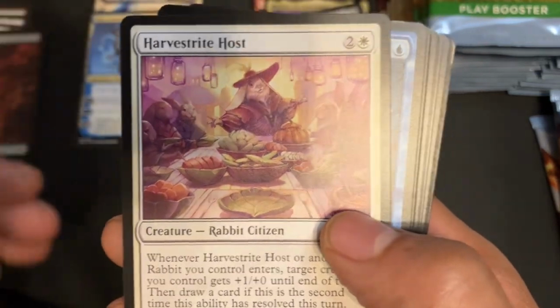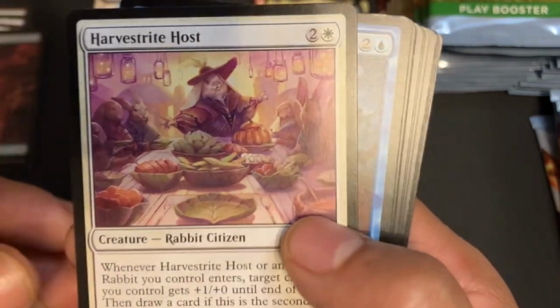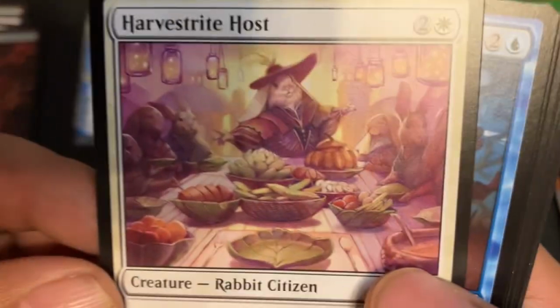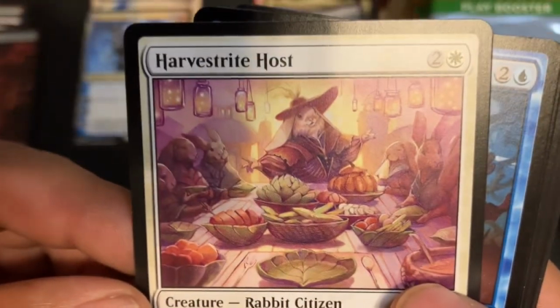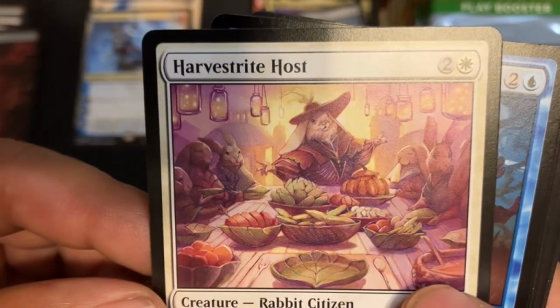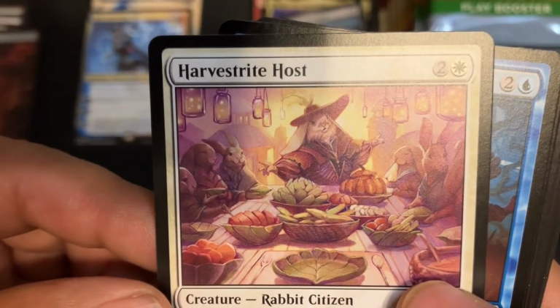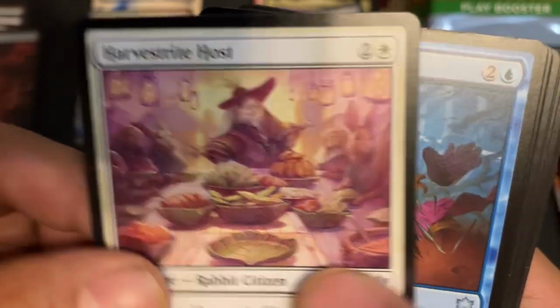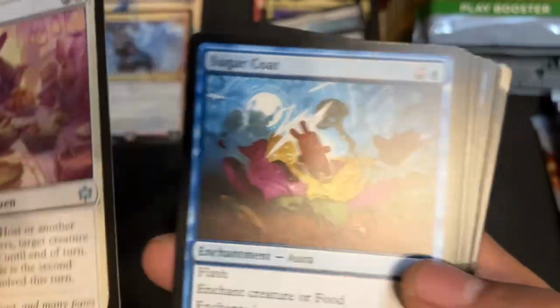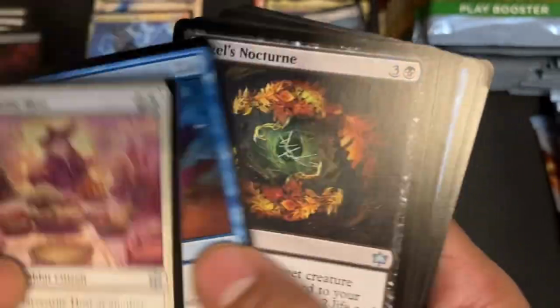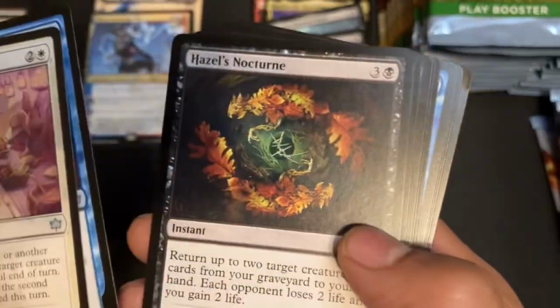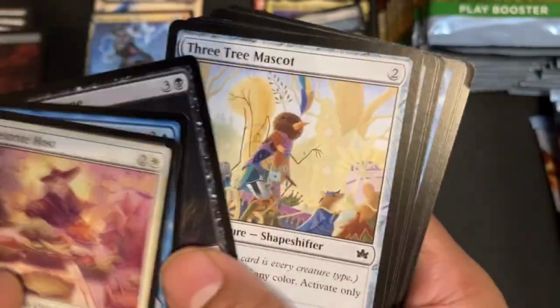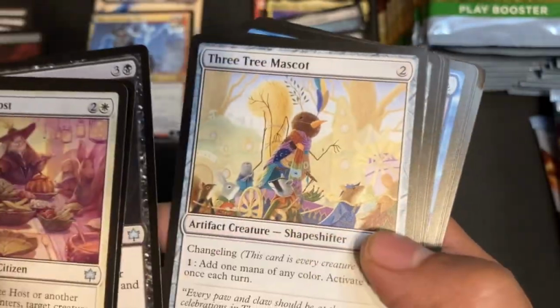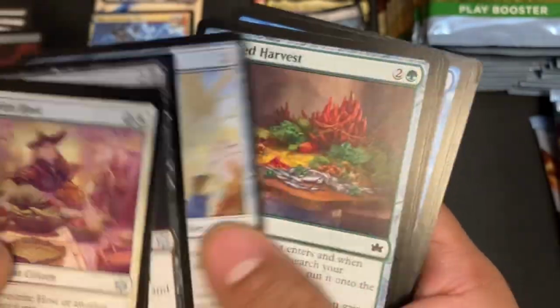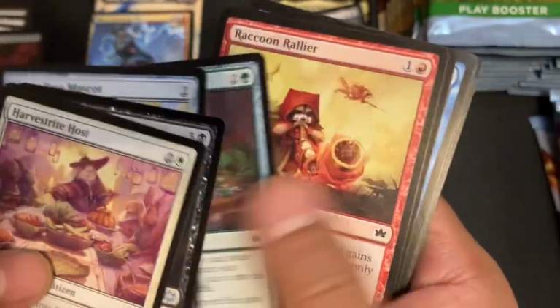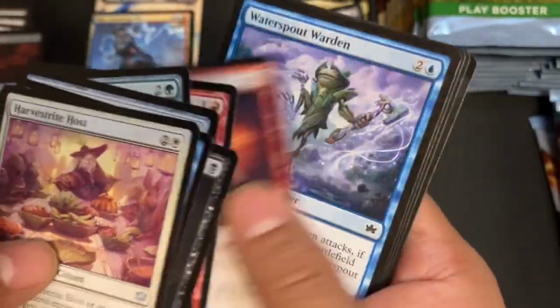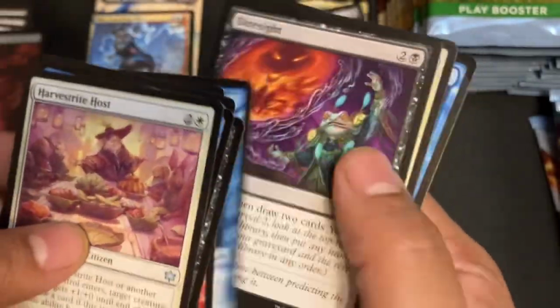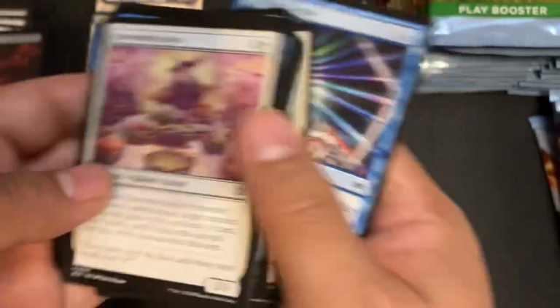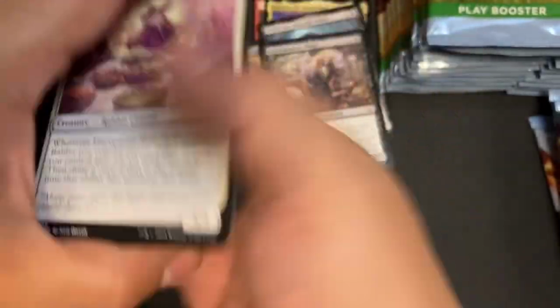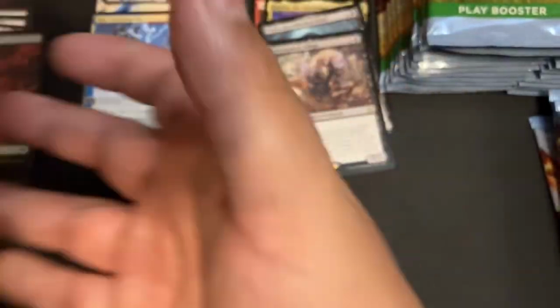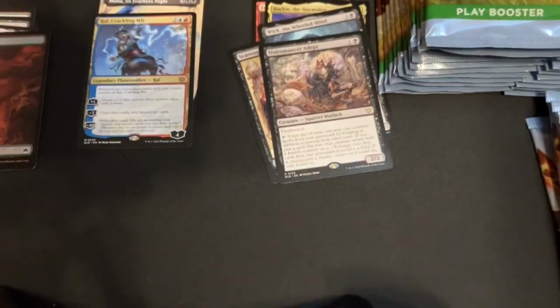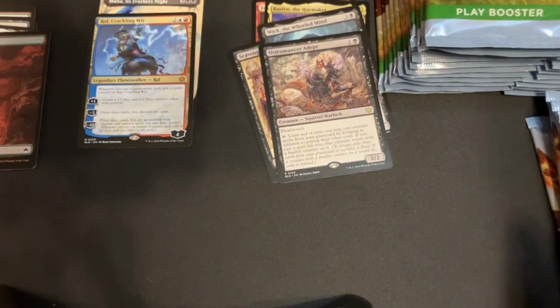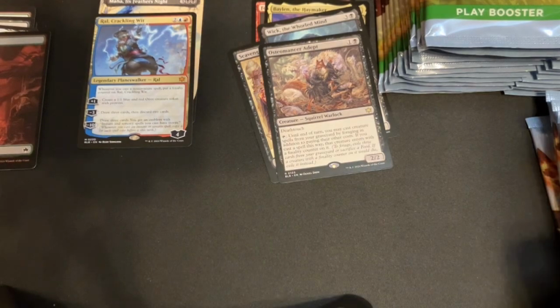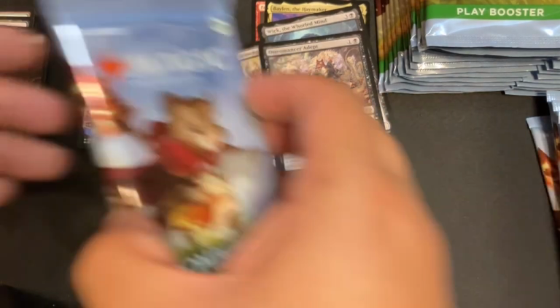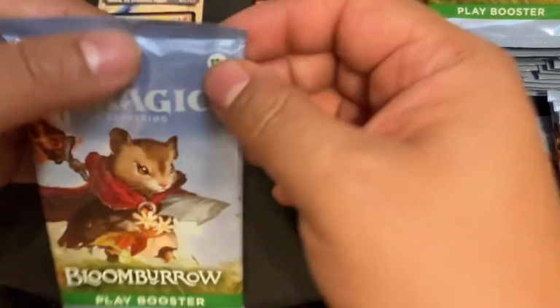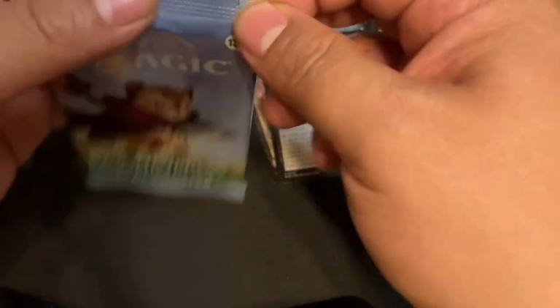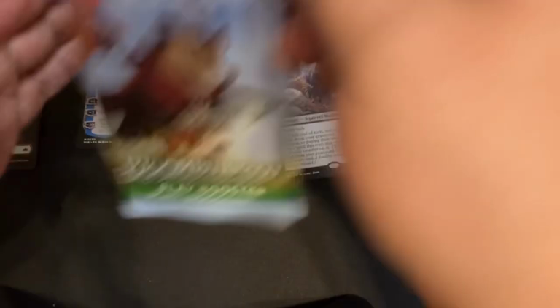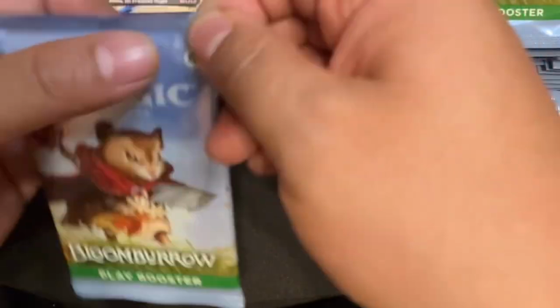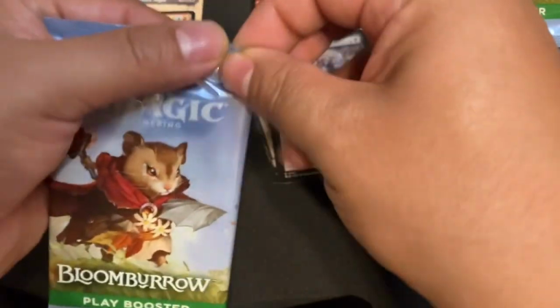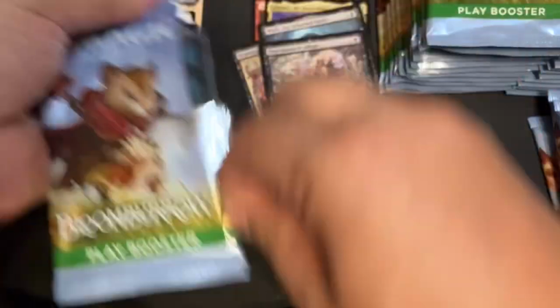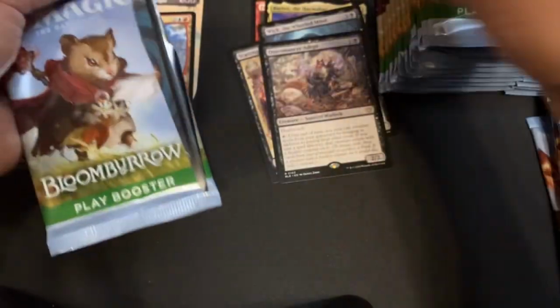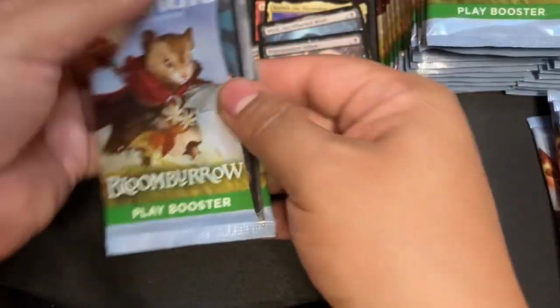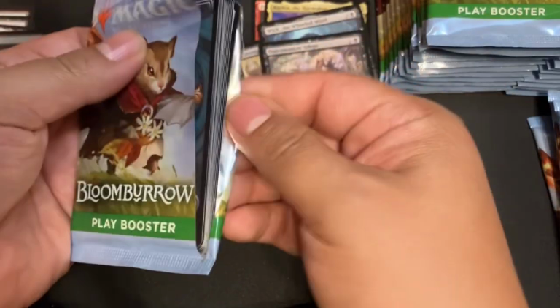Harvest Rite. Sugar Coat. Hazel's Nocturne. Nope — telling you, man. They know the draft power of Dew Drop Cure.